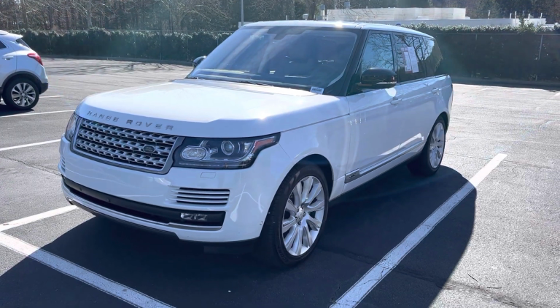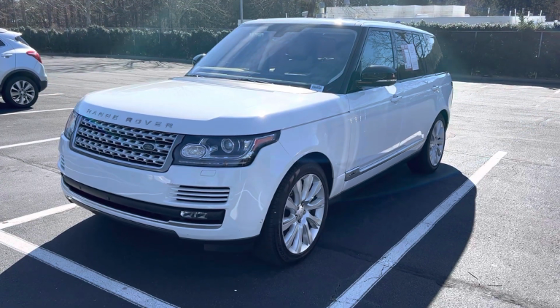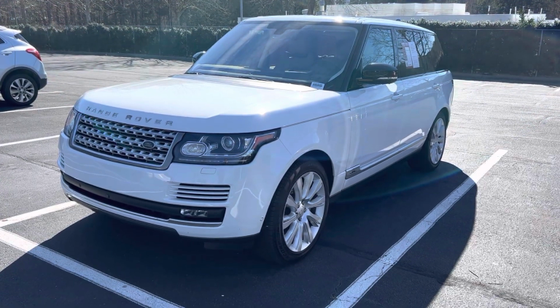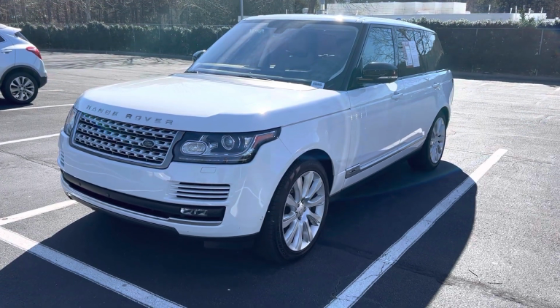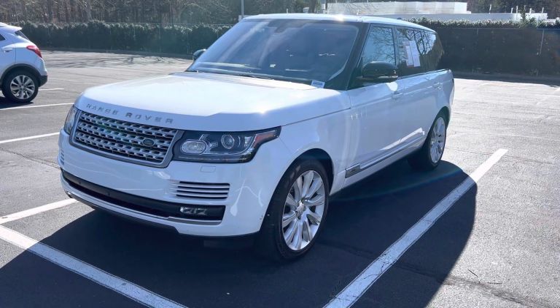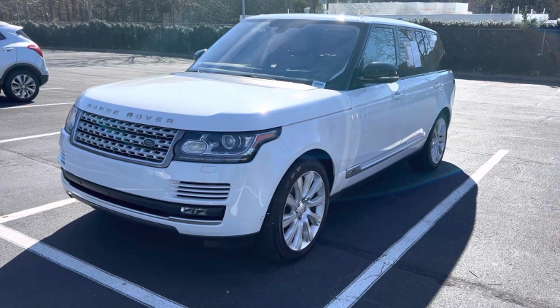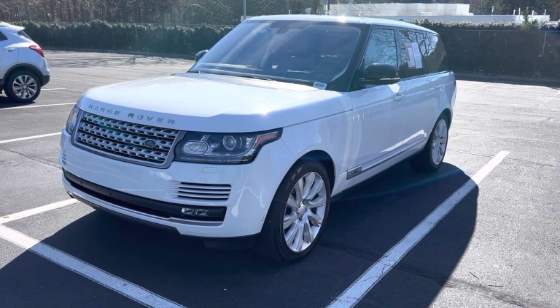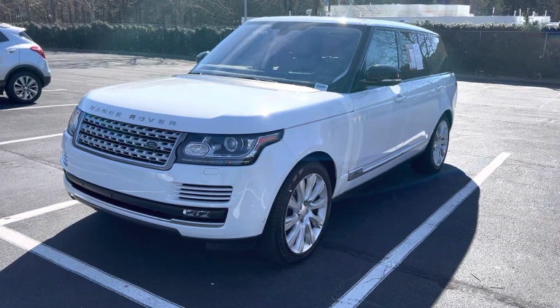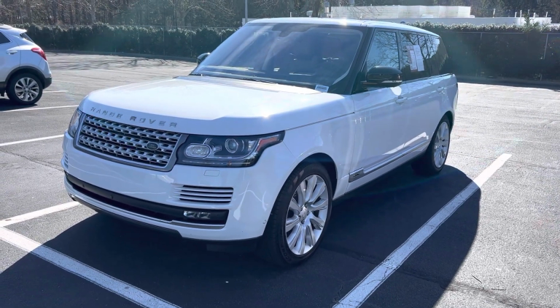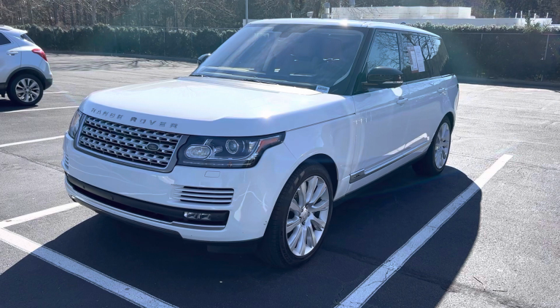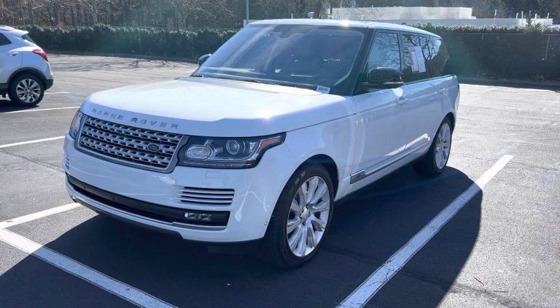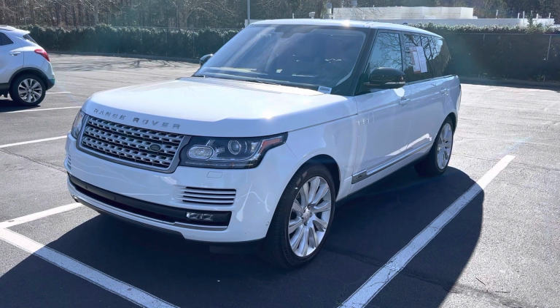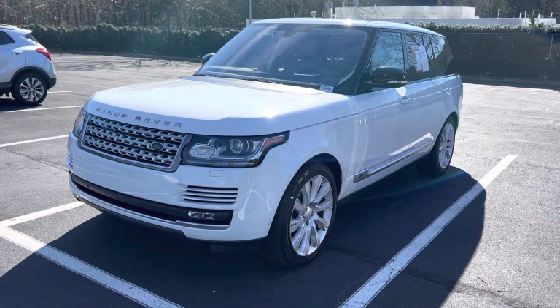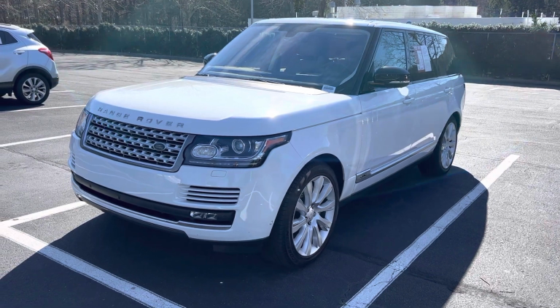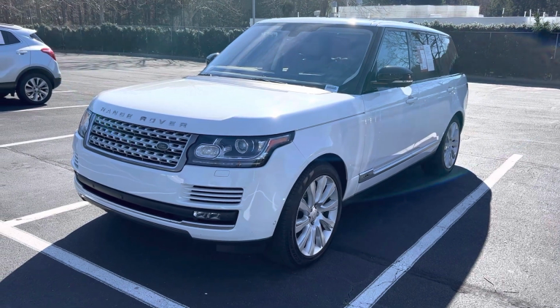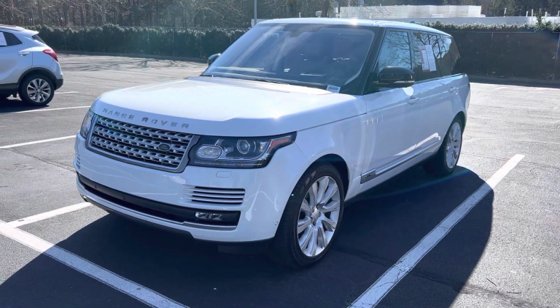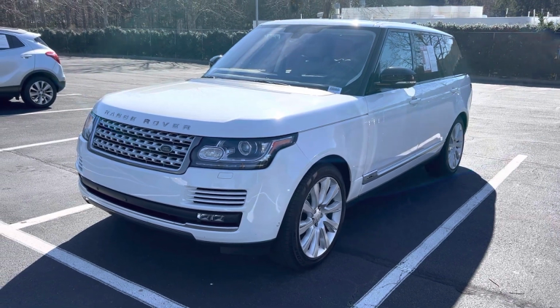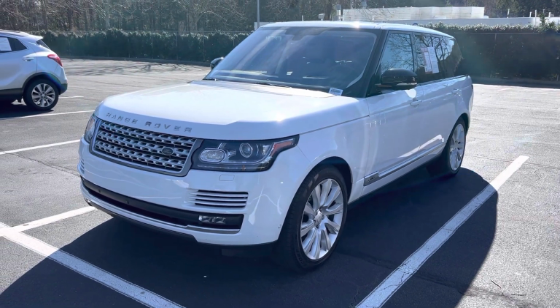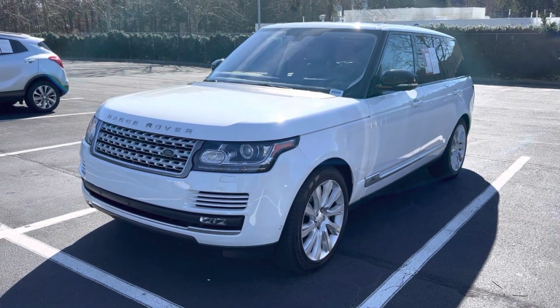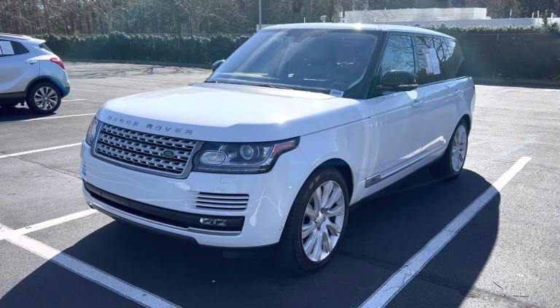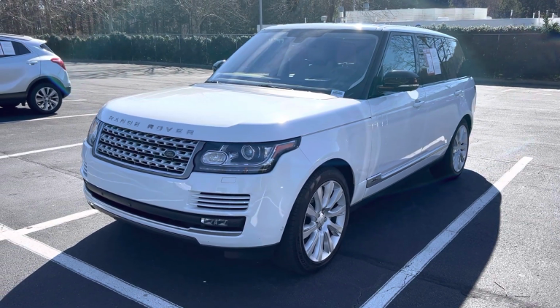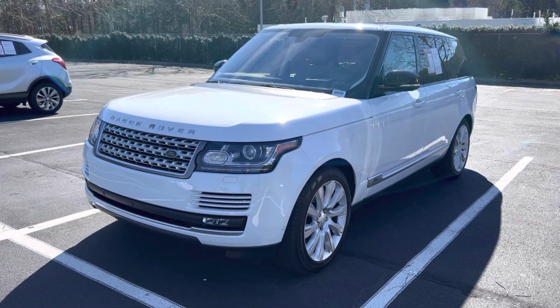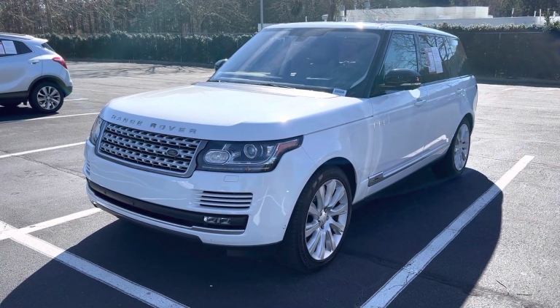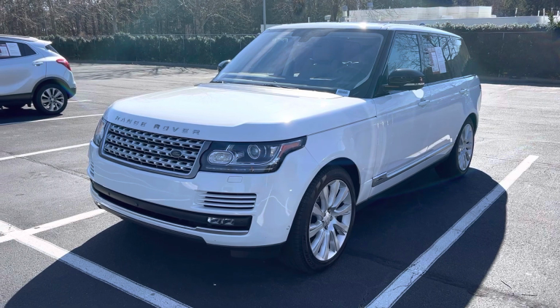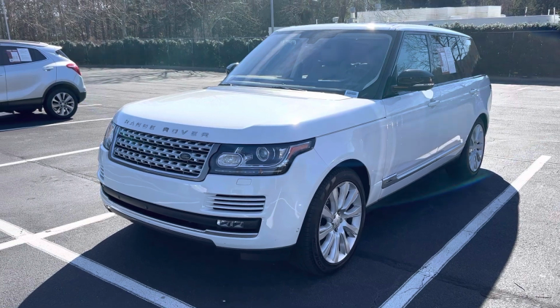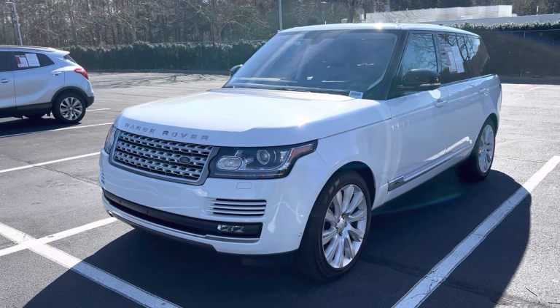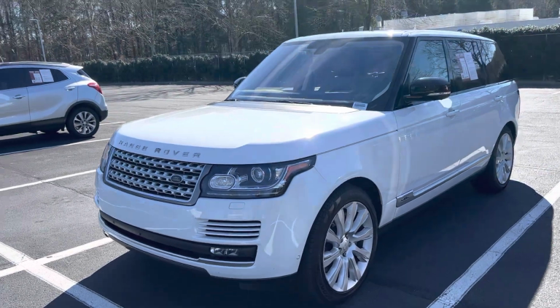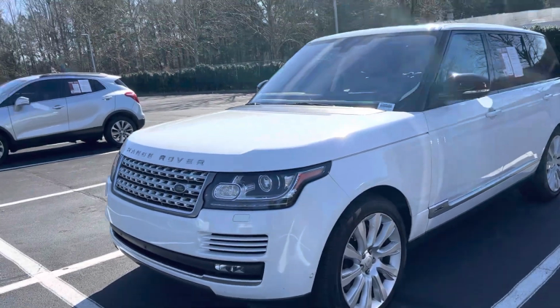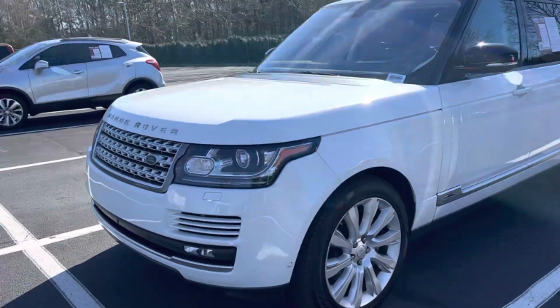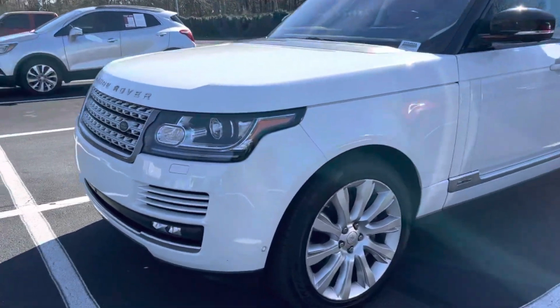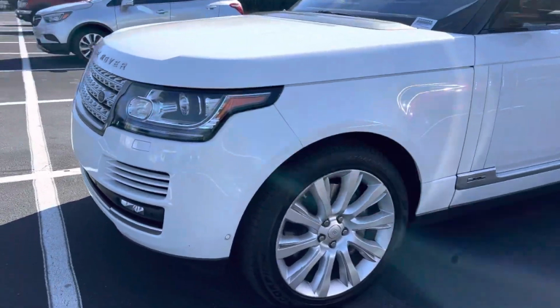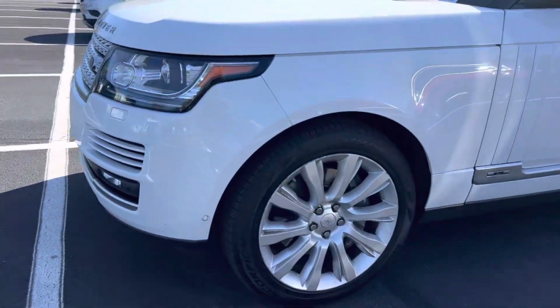Hello and thank you for your interest in this 2016 Land Rover Range Rover here at Hendrick Buick GMC Cadillac. We're at the top of the hill, back of the Carry Auto Mall. Let me get you a quick walk around.